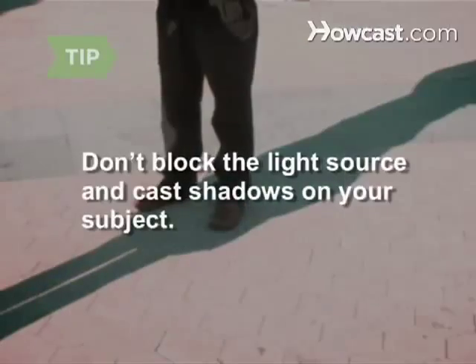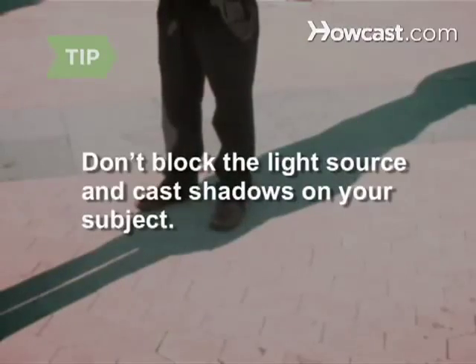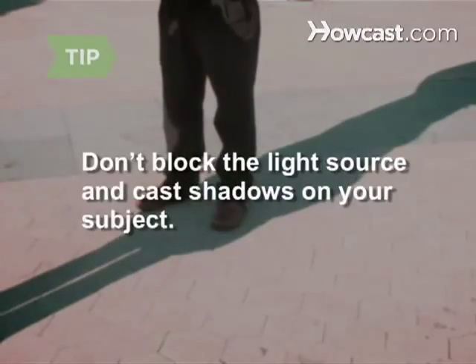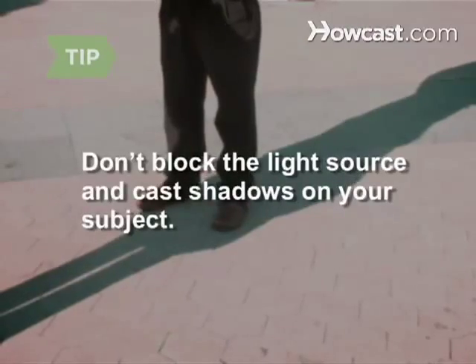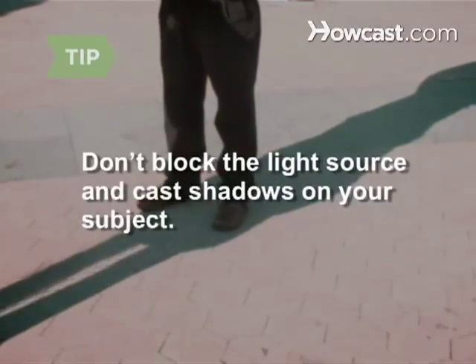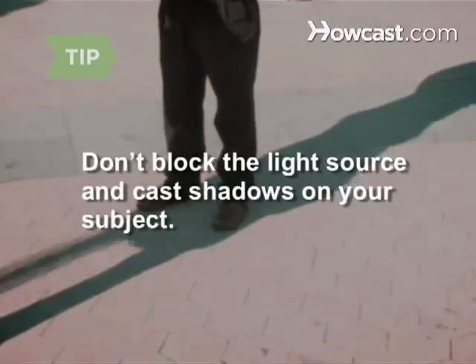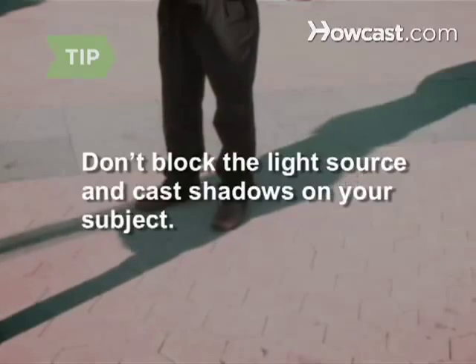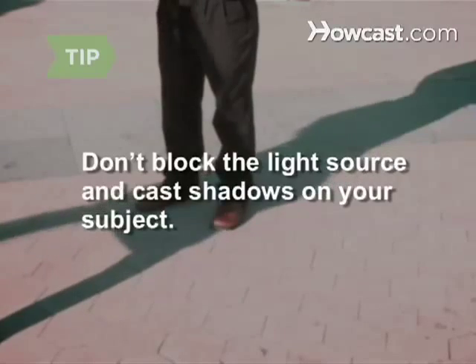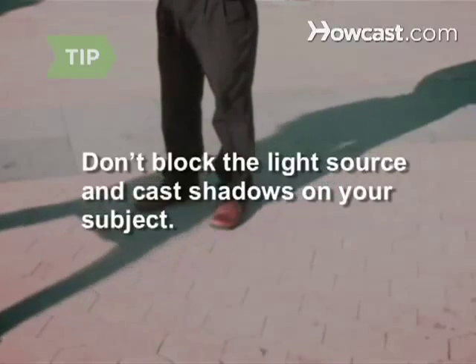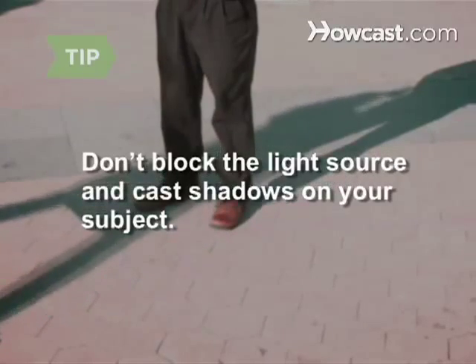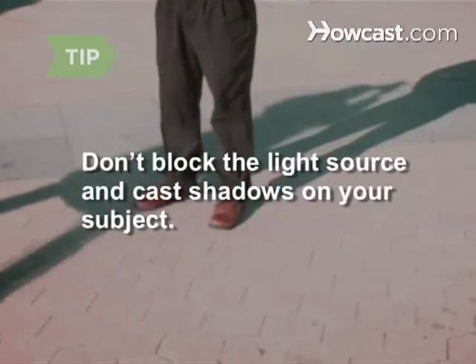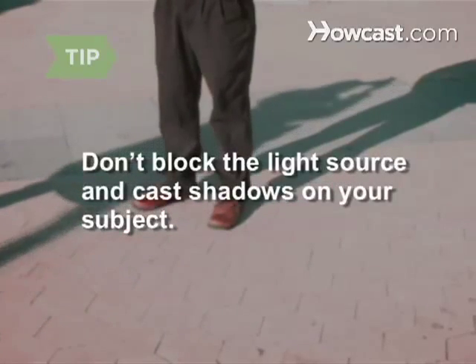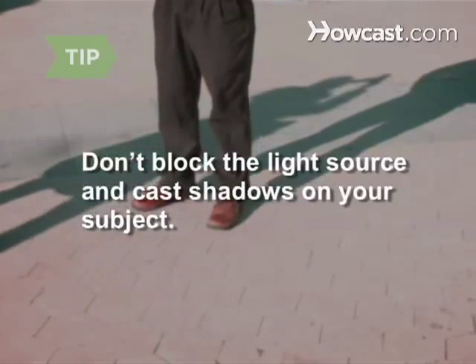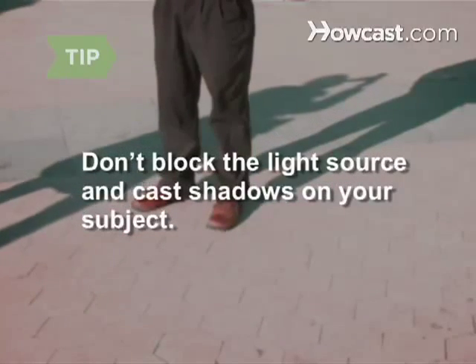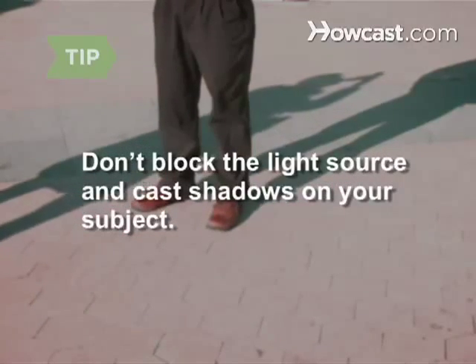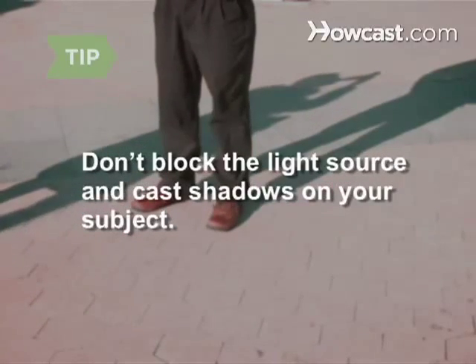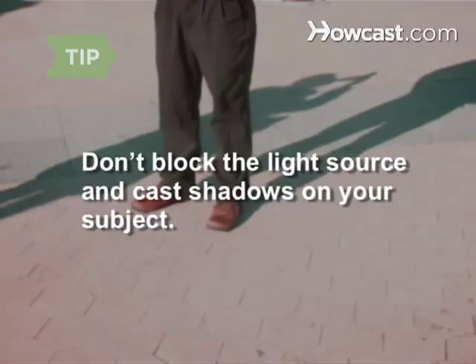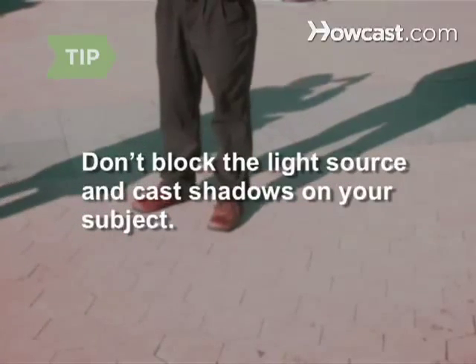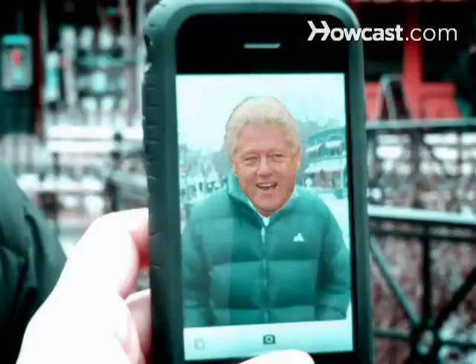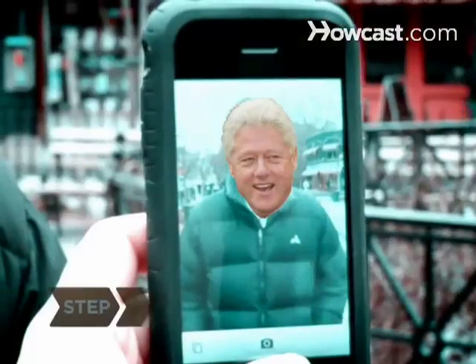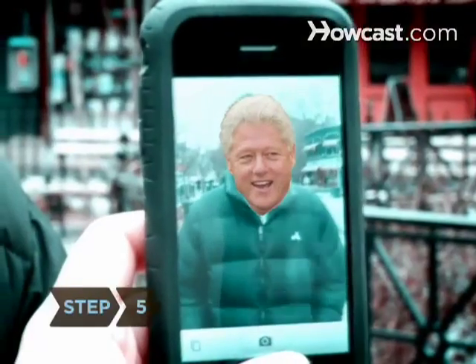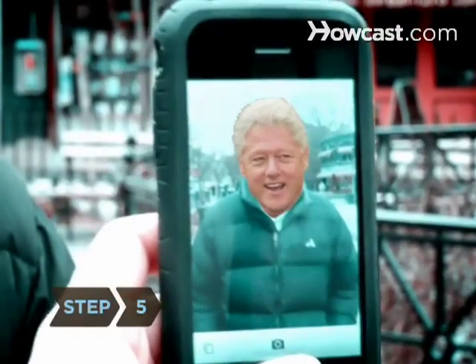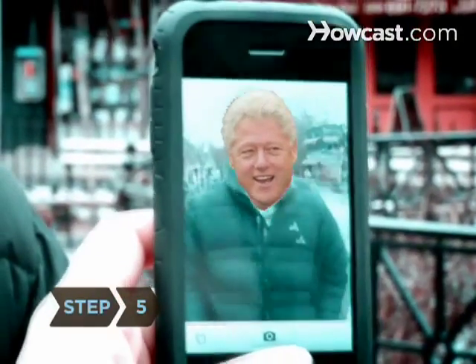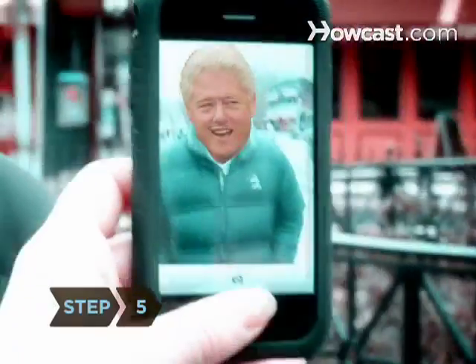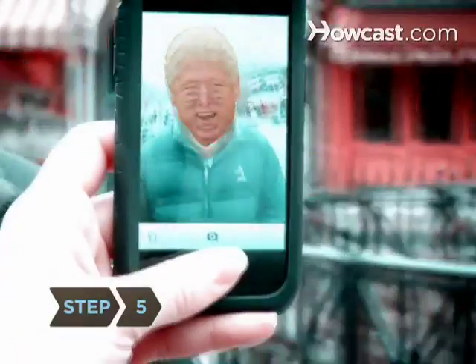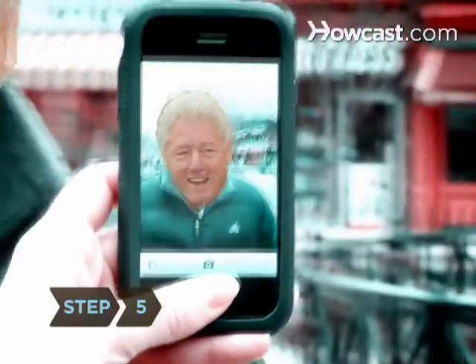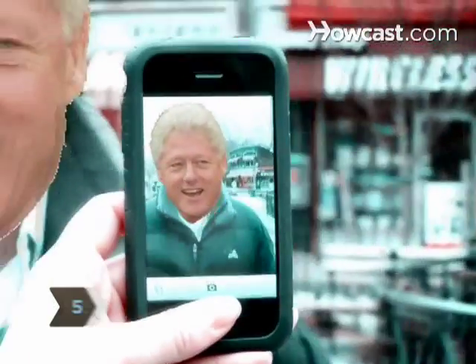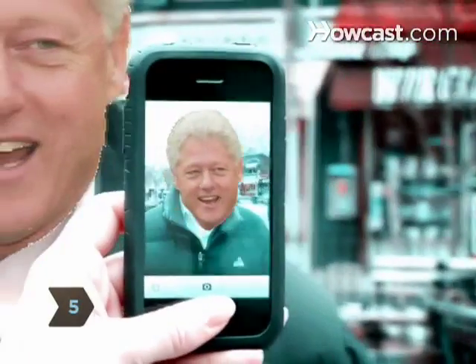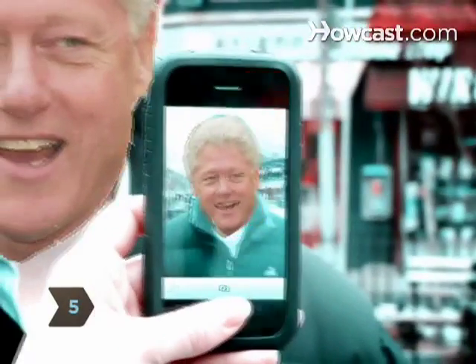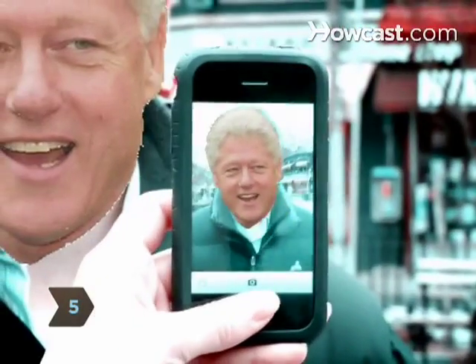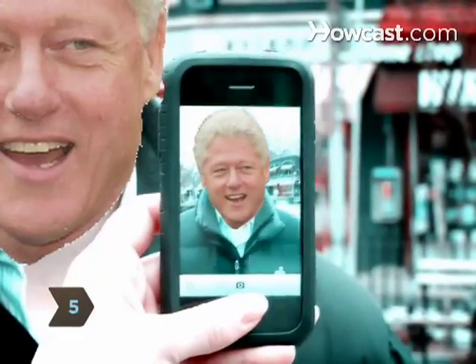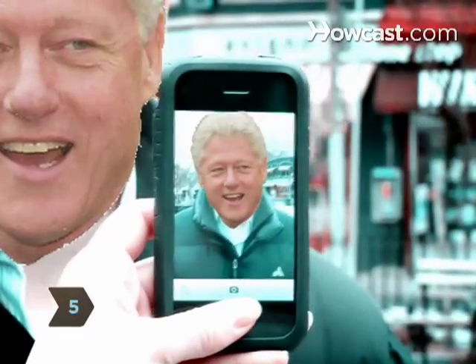Don't block the light with your own body, casting shadows on your subject. Step 5: Get in close so that the subject is in full frame.